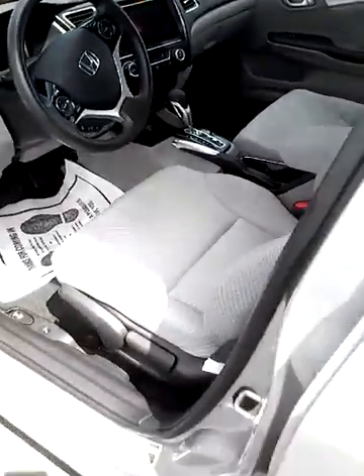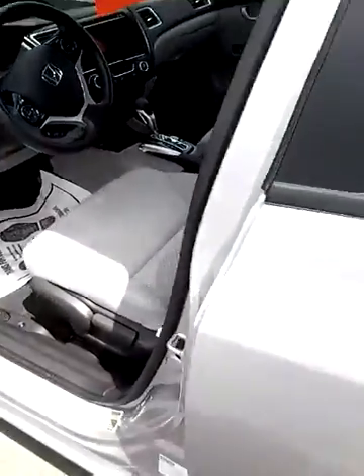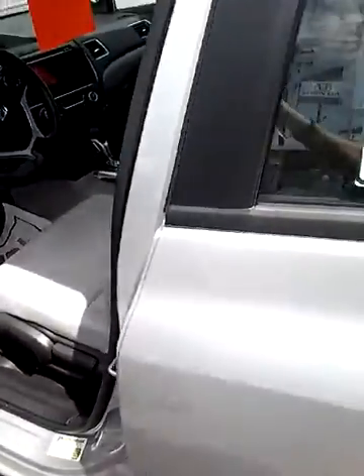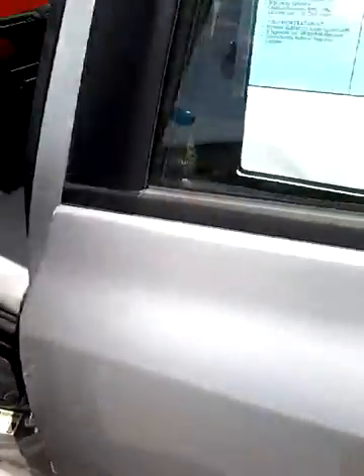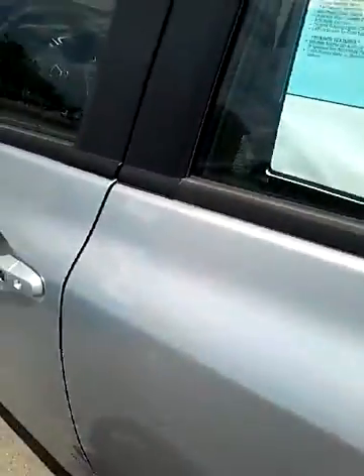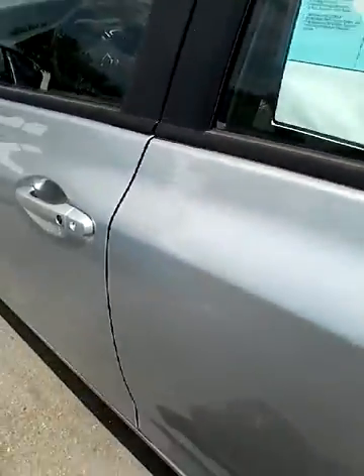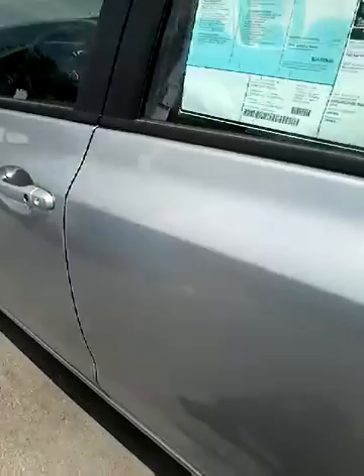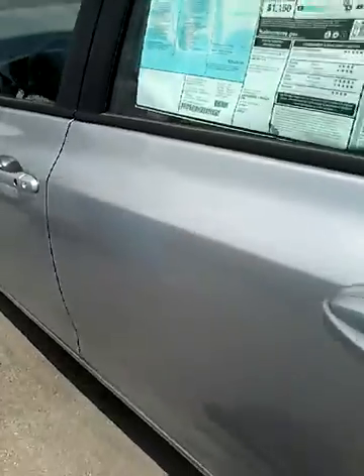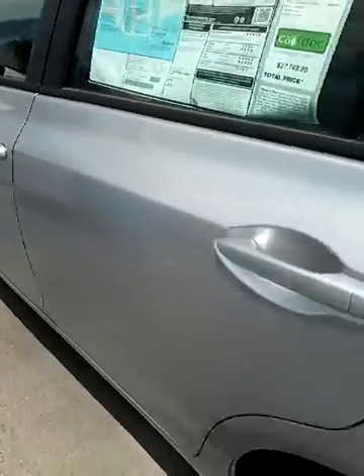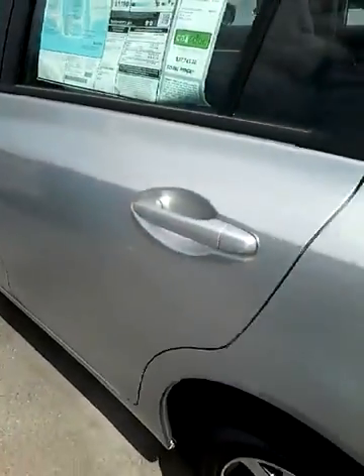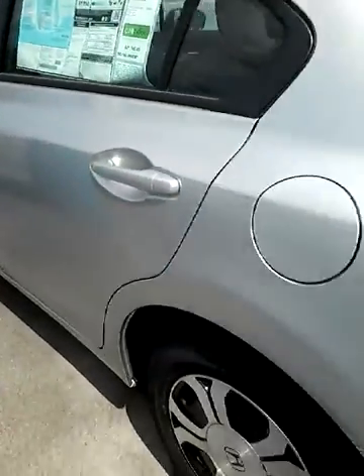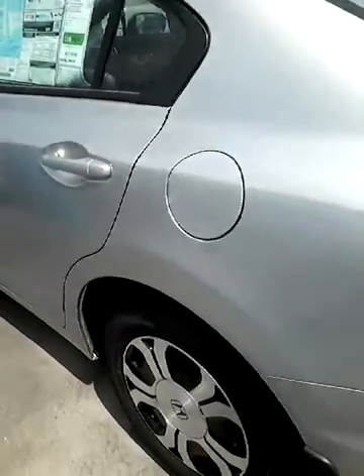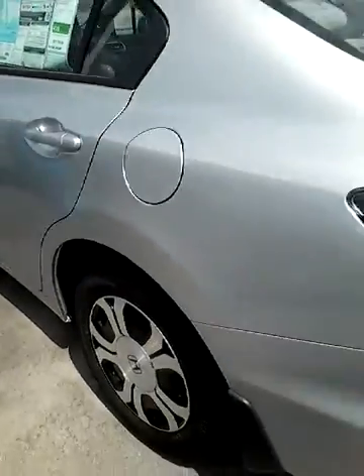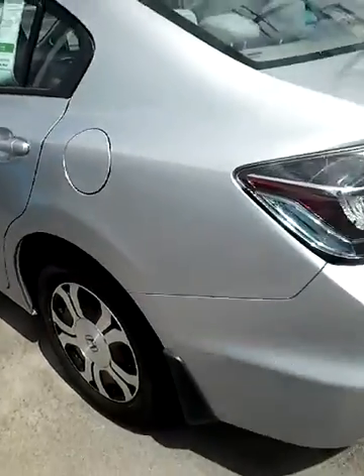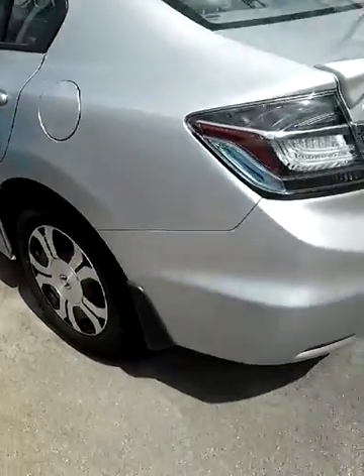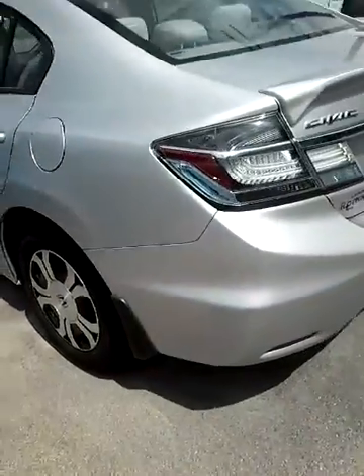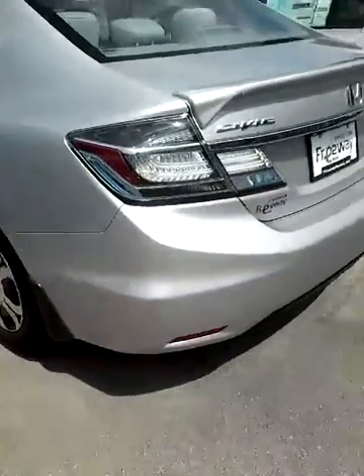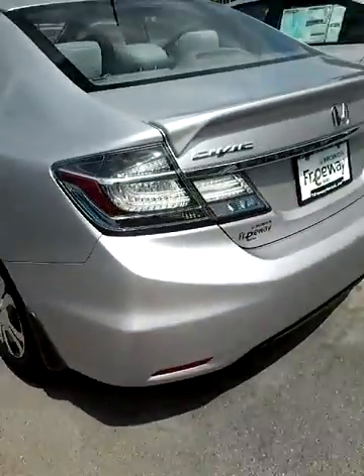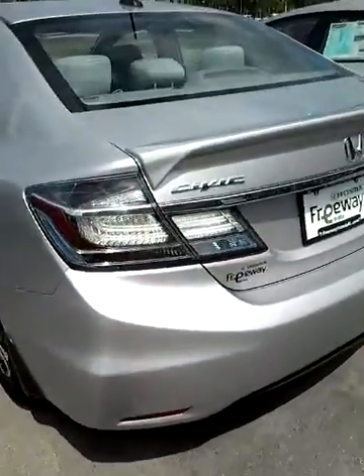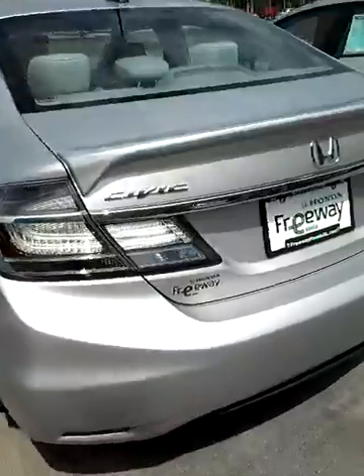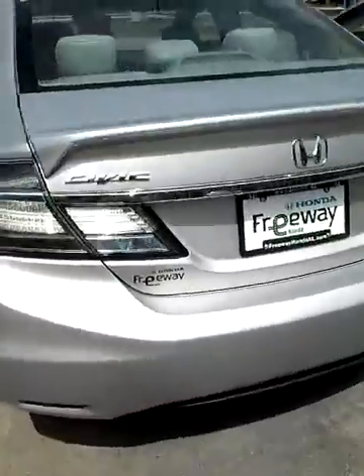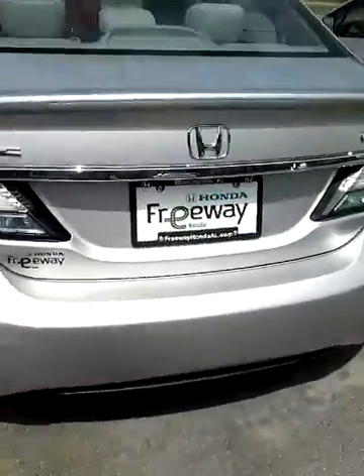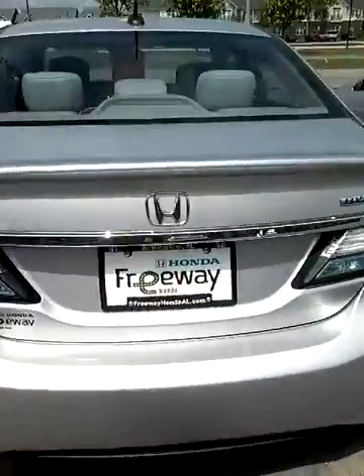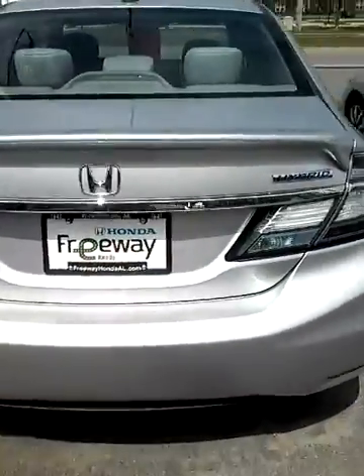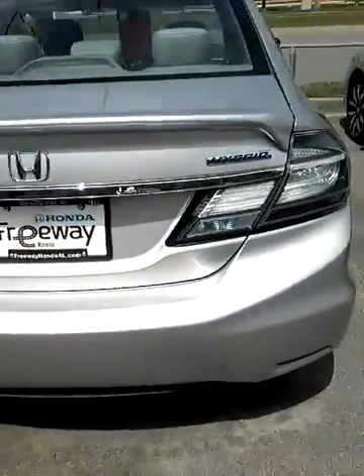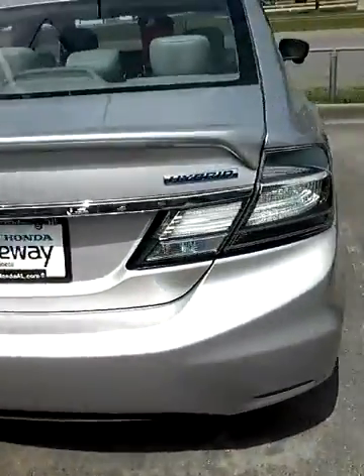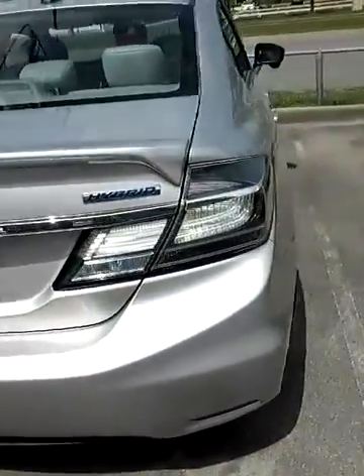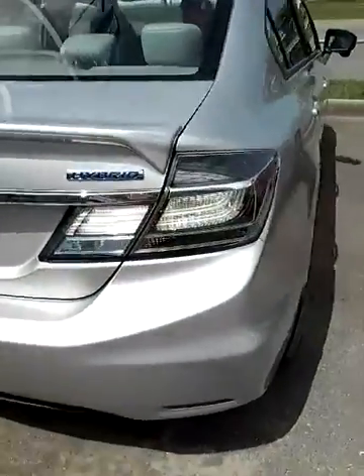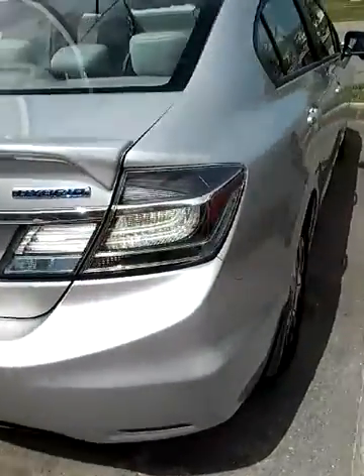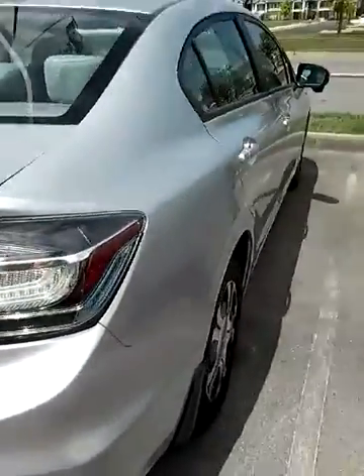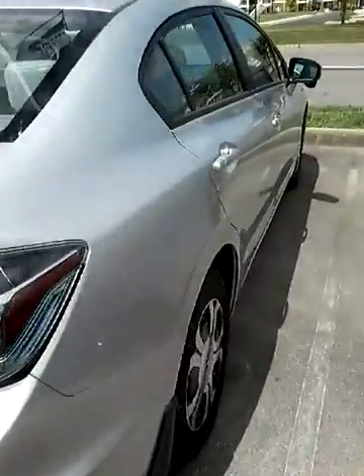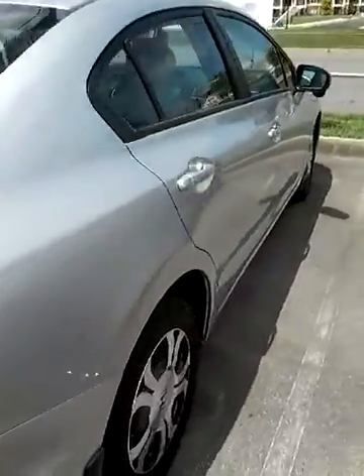Next week we should be getting in Accord Hybrids. Those are going to be 2017 models. So if you're interested in those, please let me know.